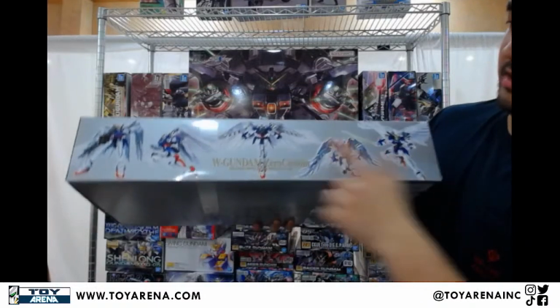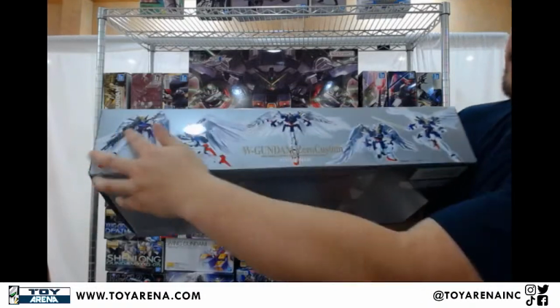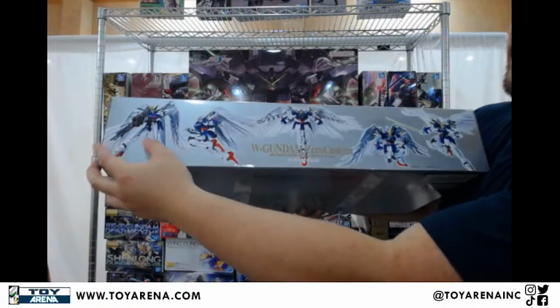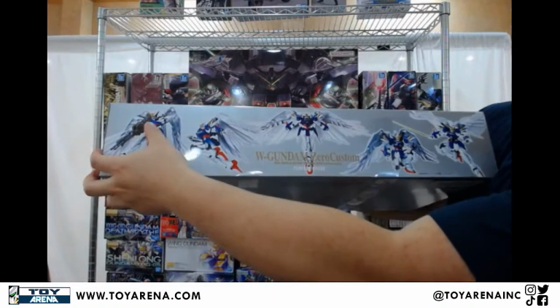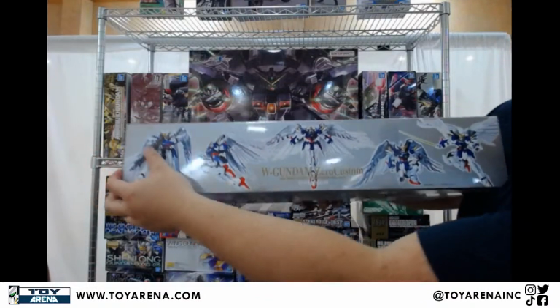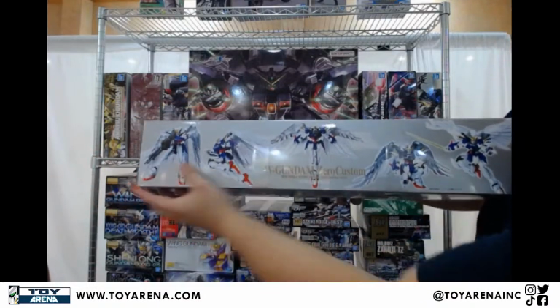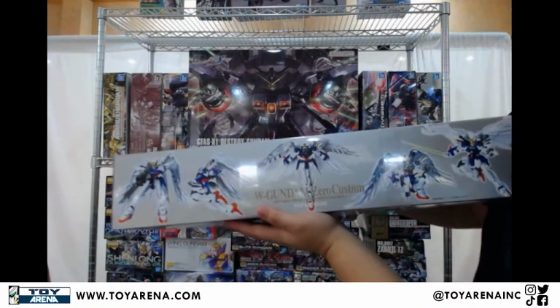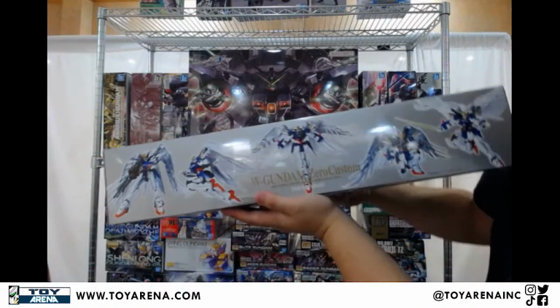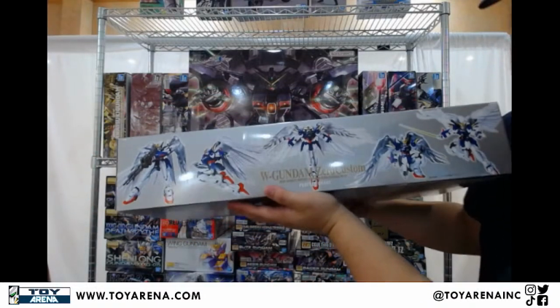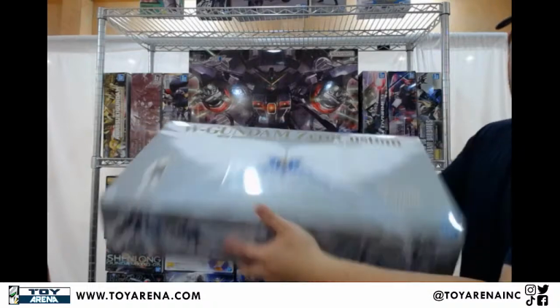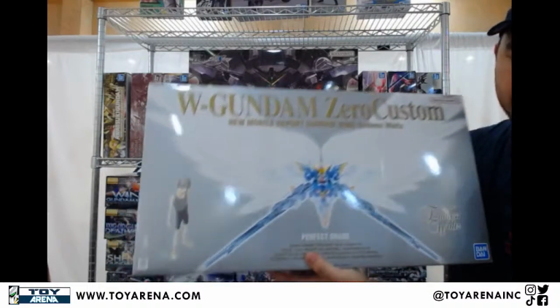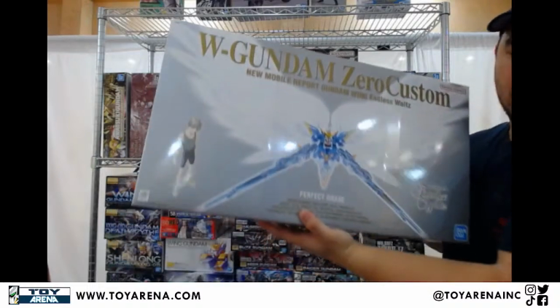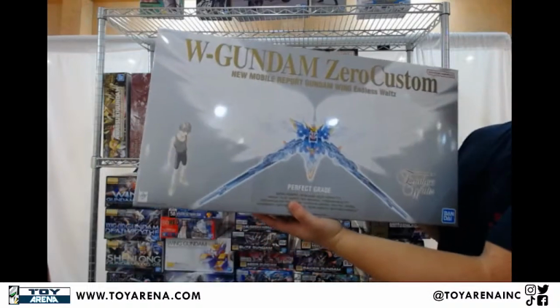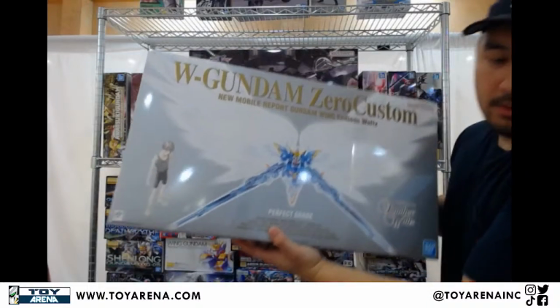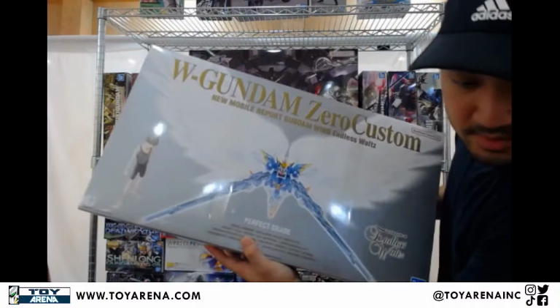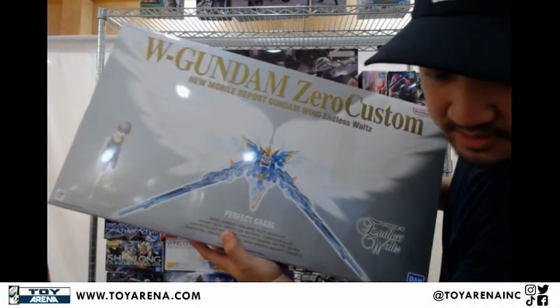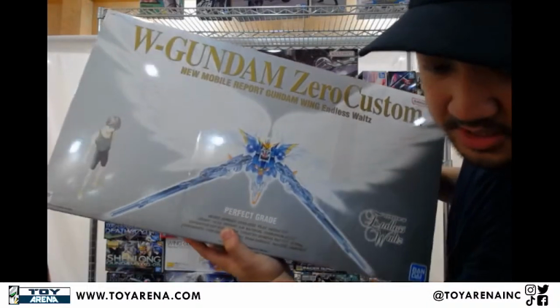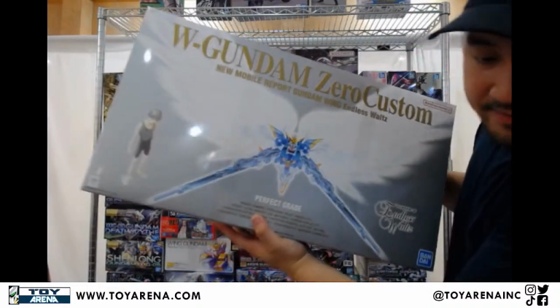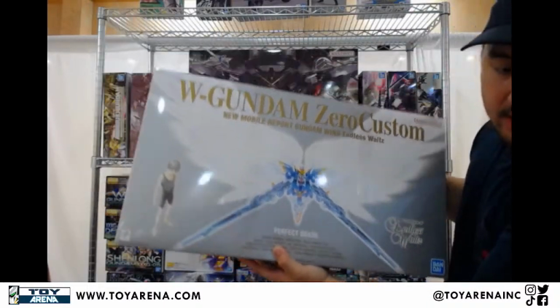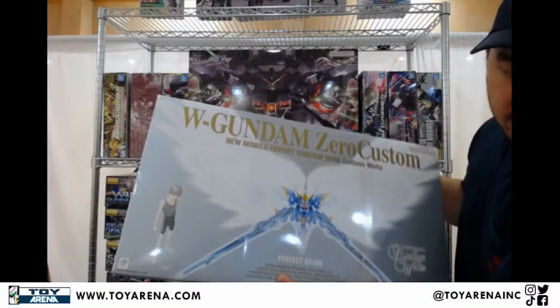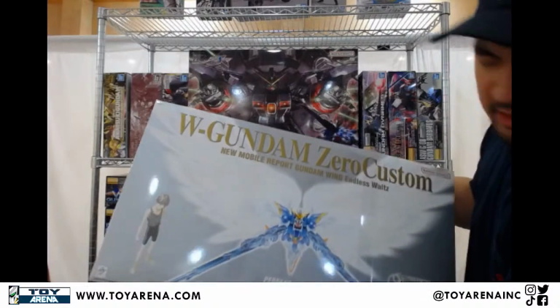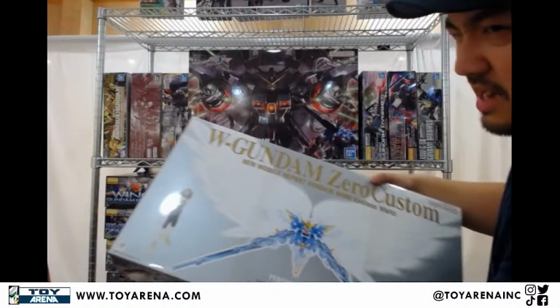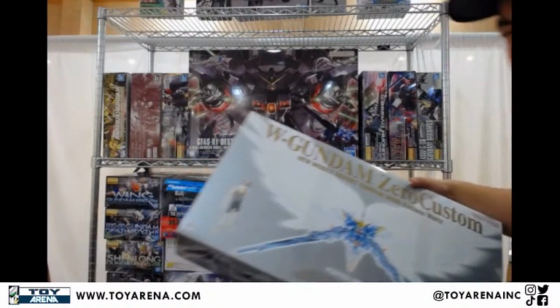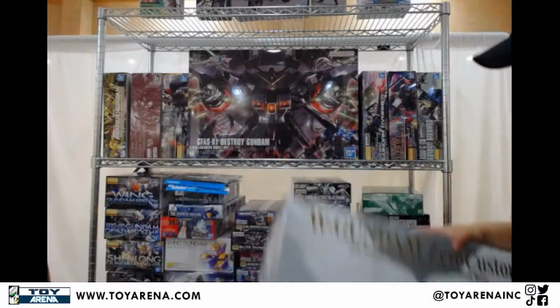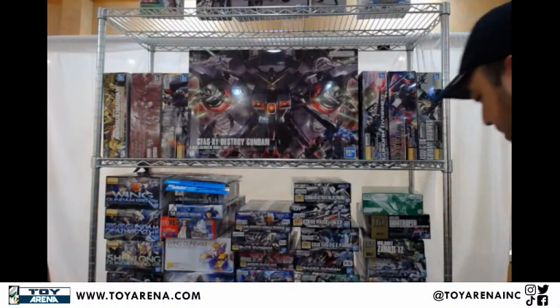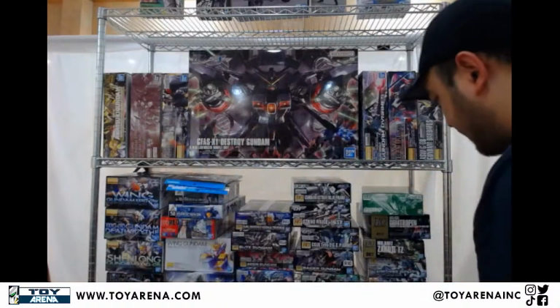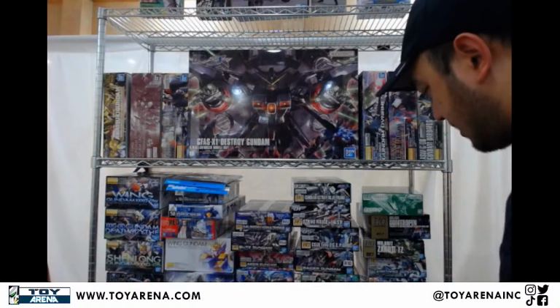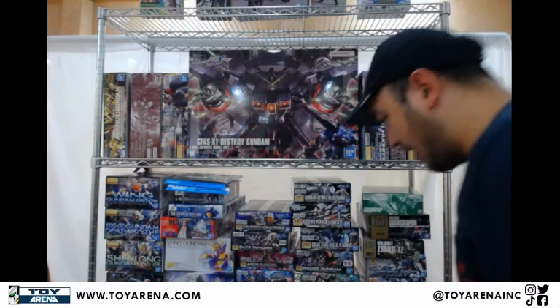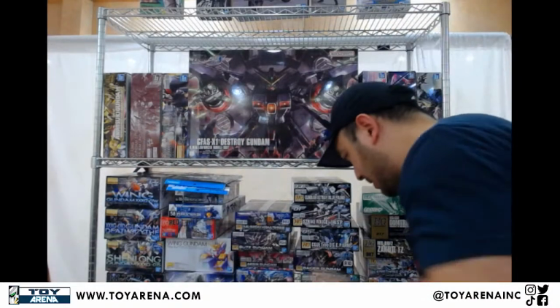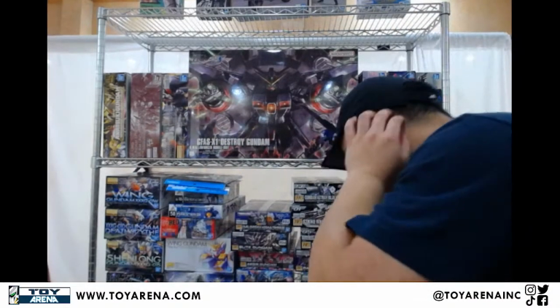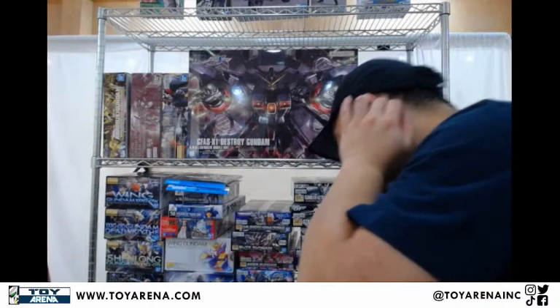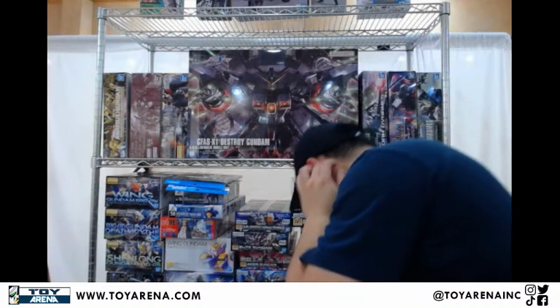Question: do you still have the Chumlee SH Figure Arts? Not right now — that one's definitely not in stock as of right now unfortunately.